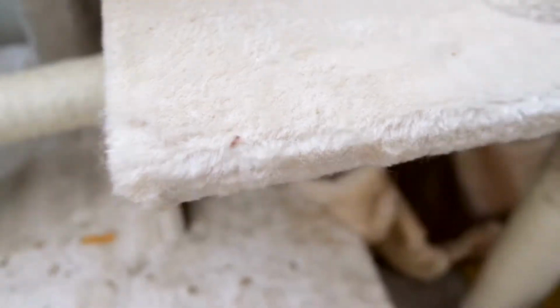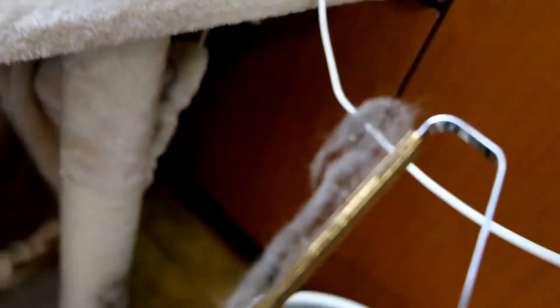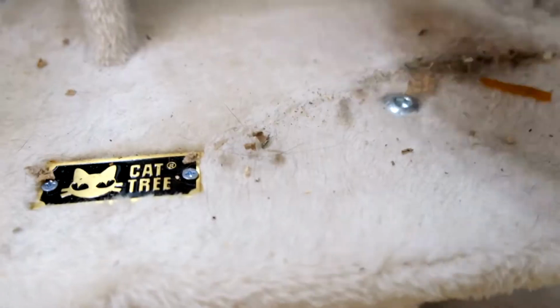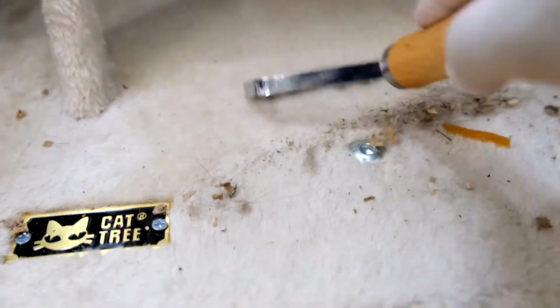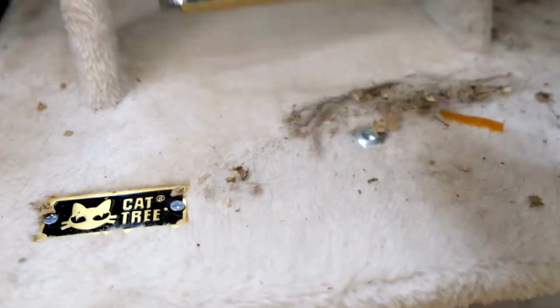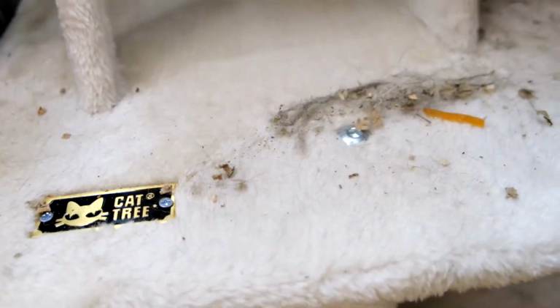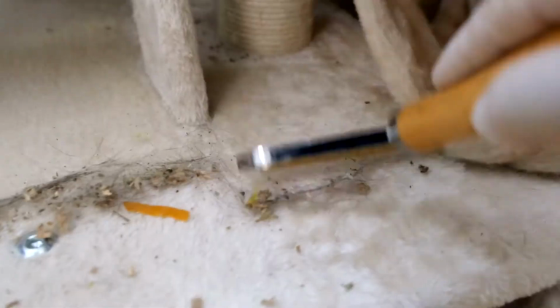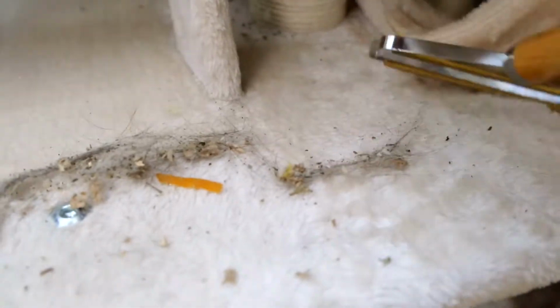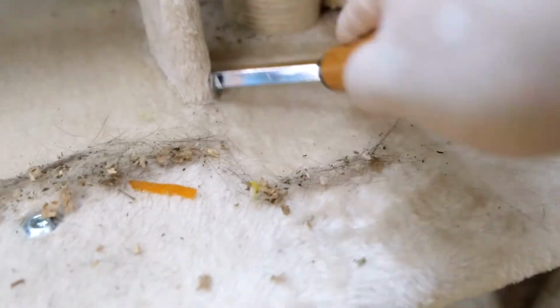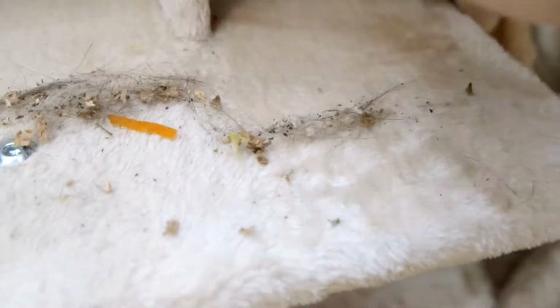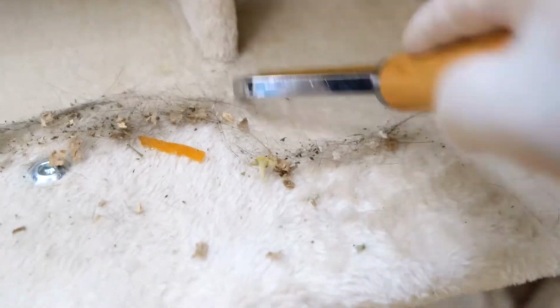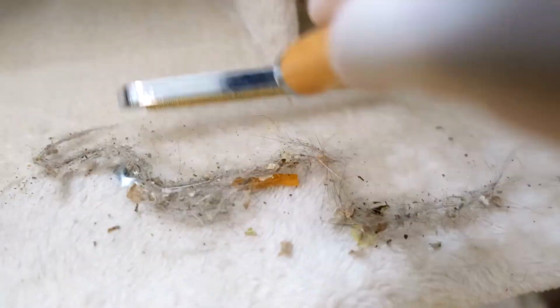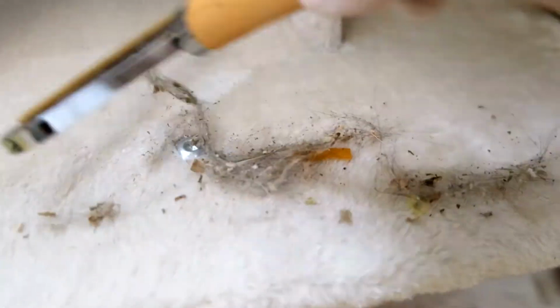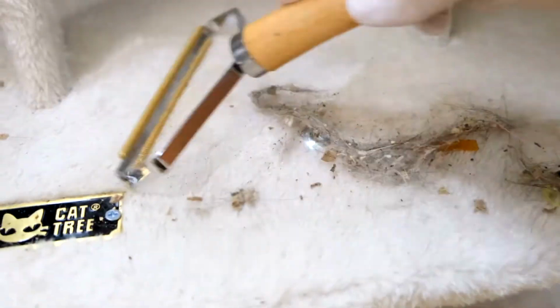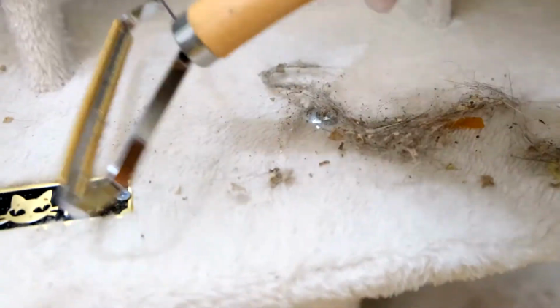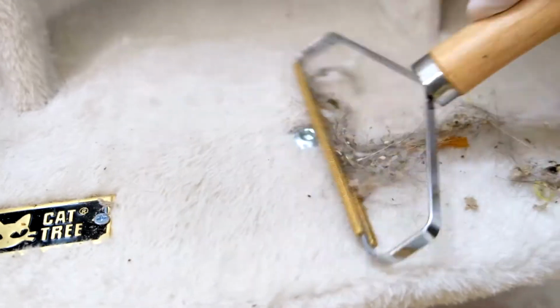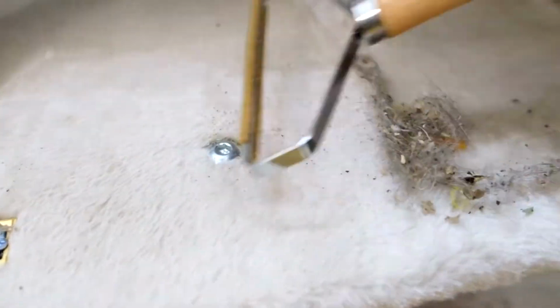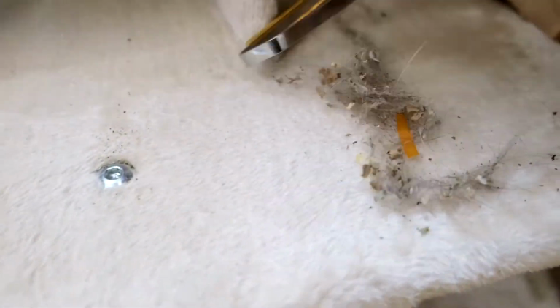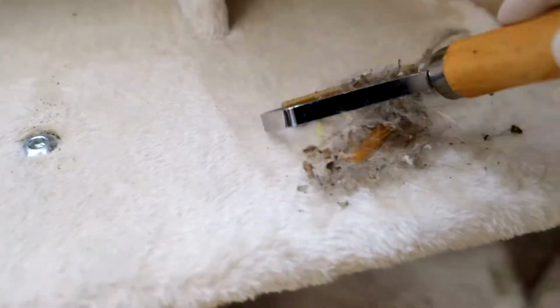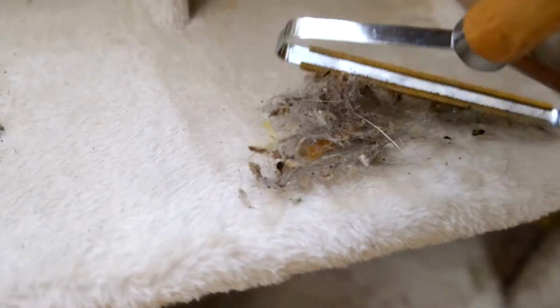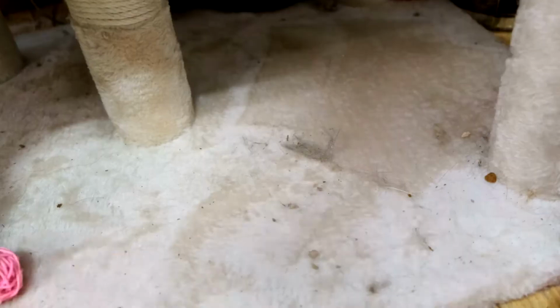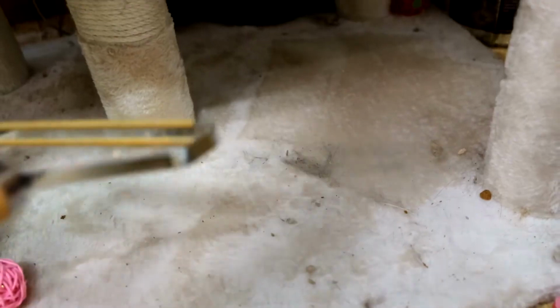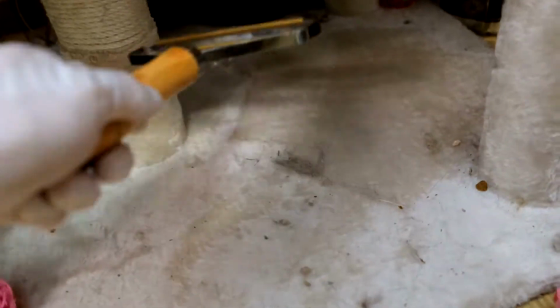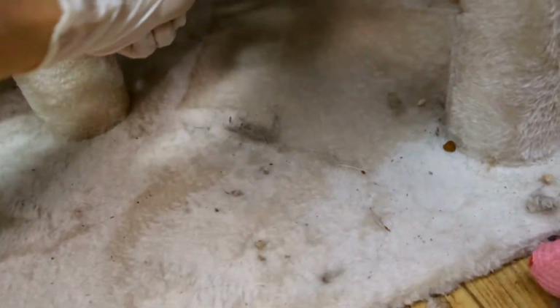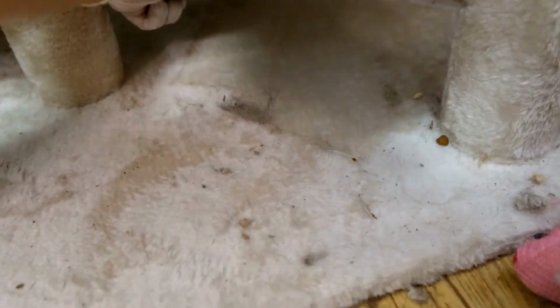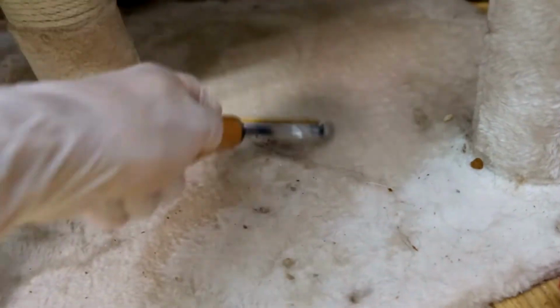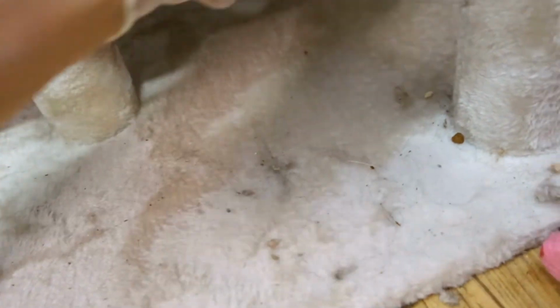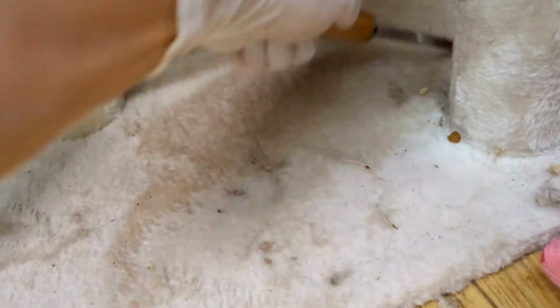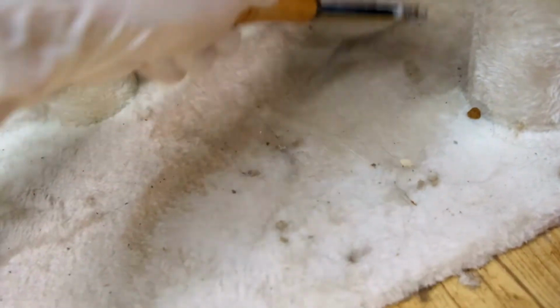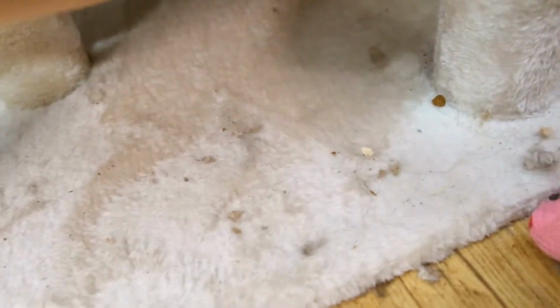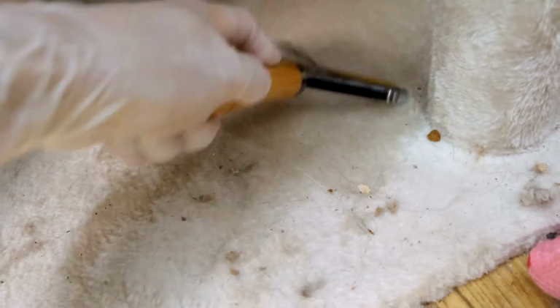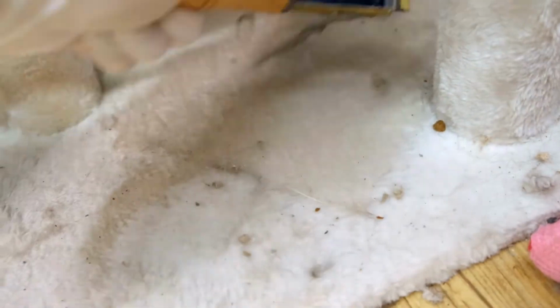I think there are still occasions where using the sticky roll lint rollers are better, such as for your clothes, but this is a great option for pet hair removal and on thicker surfaces like carpets, rugs, blankets, and sofas.